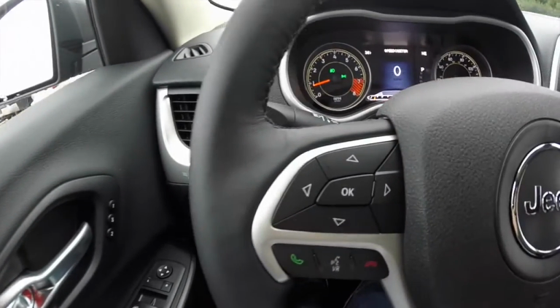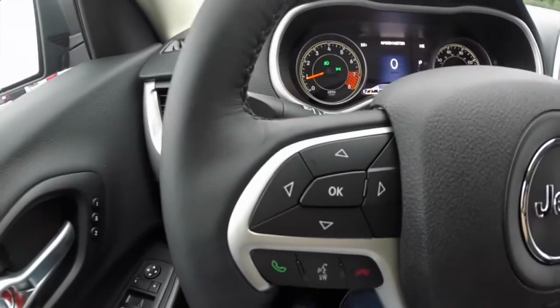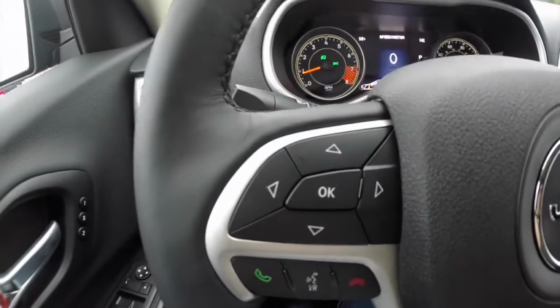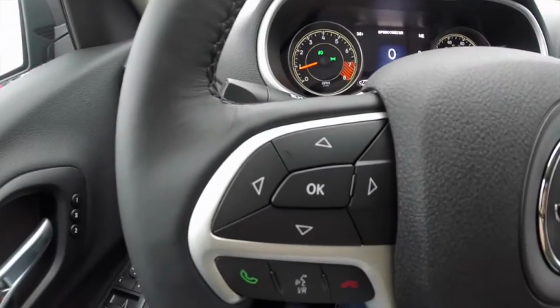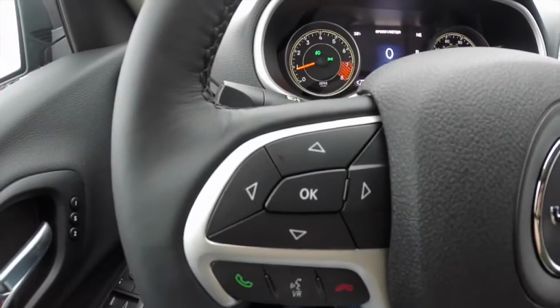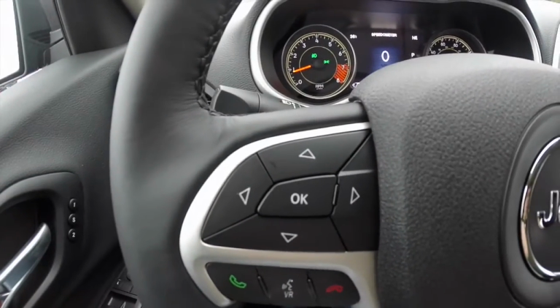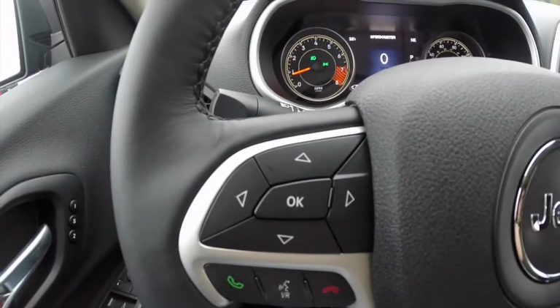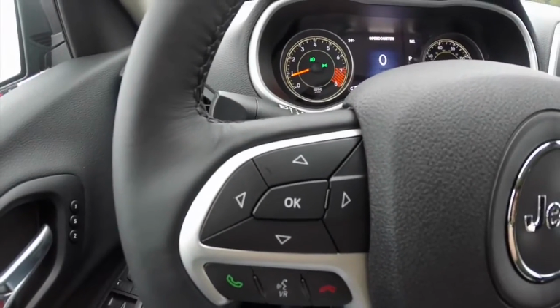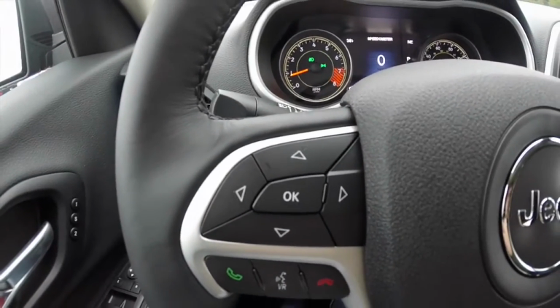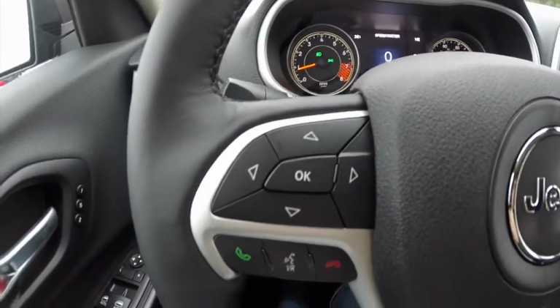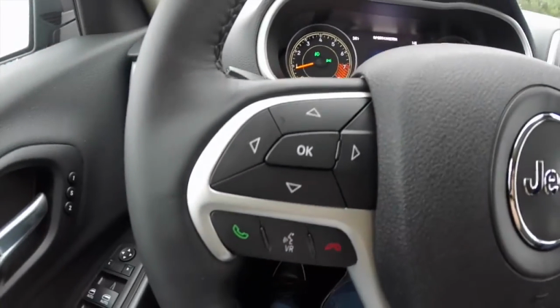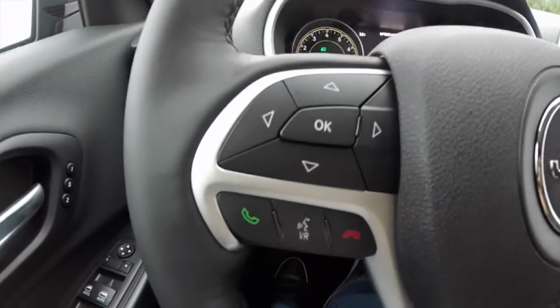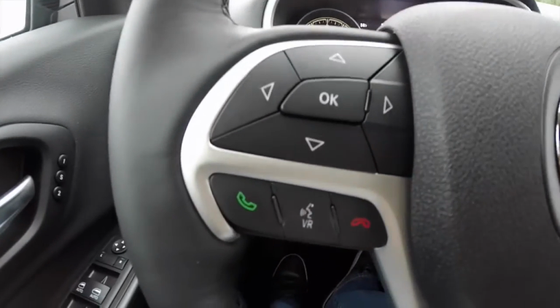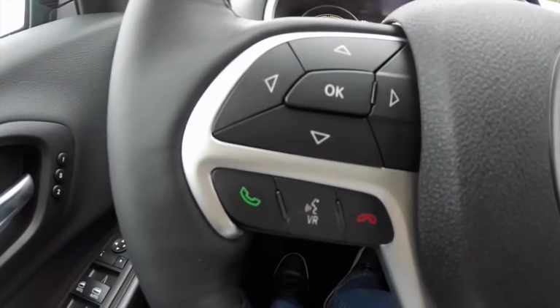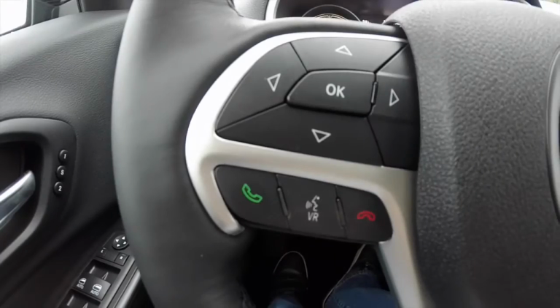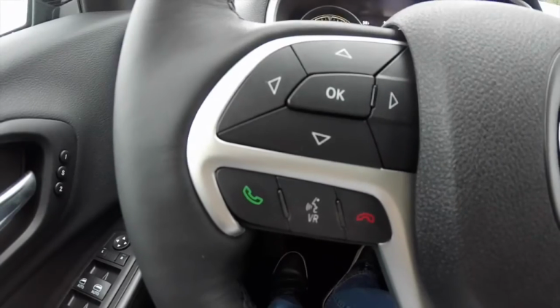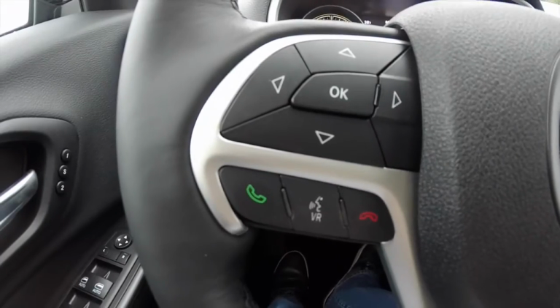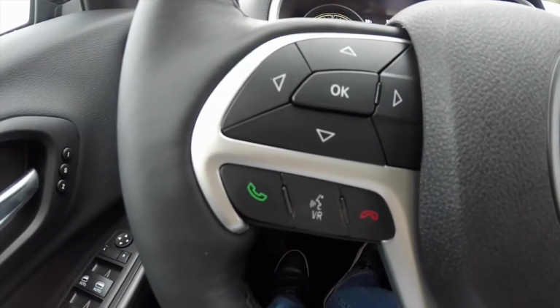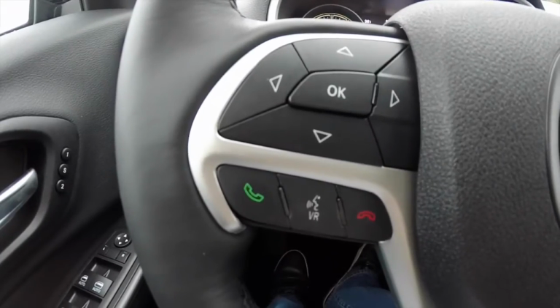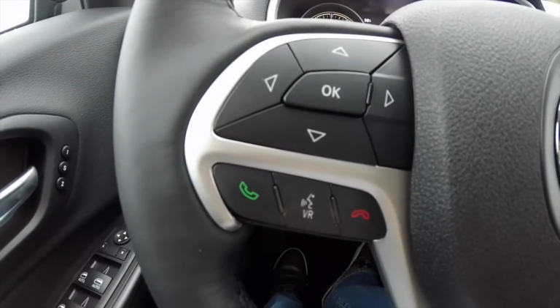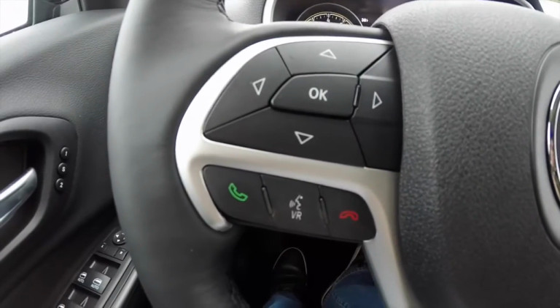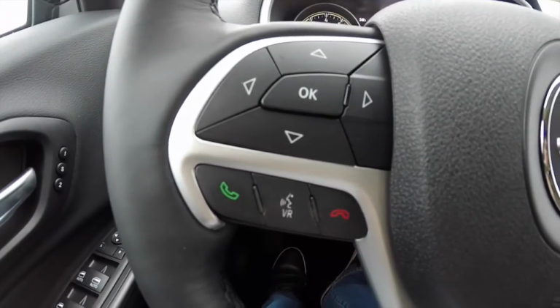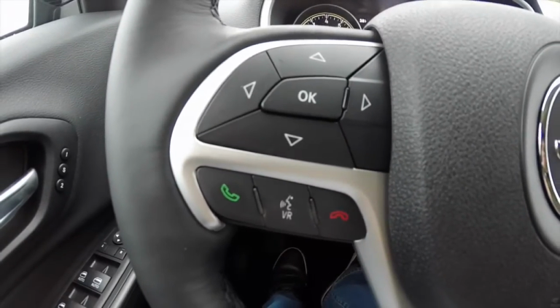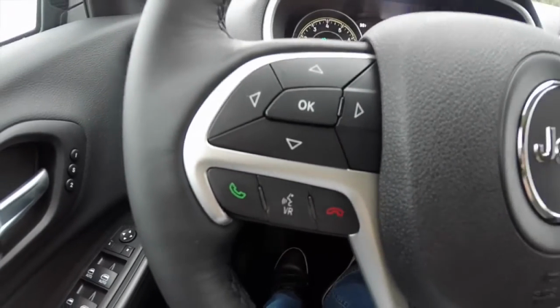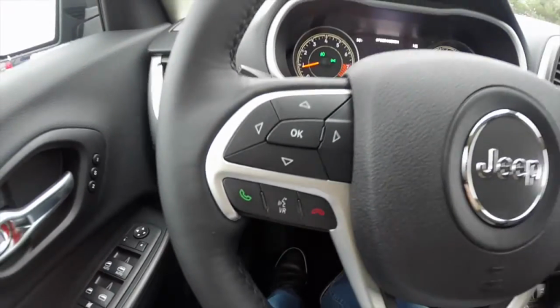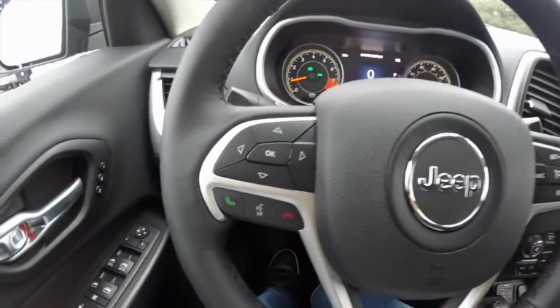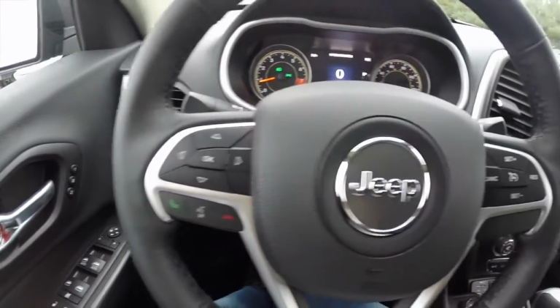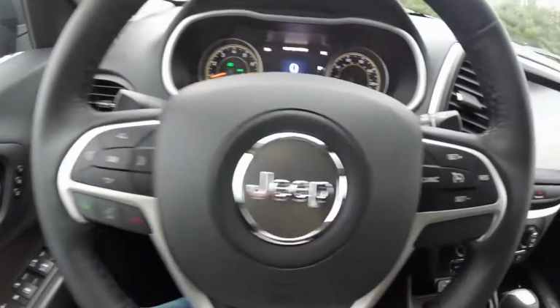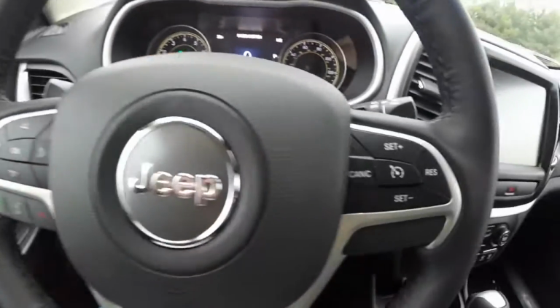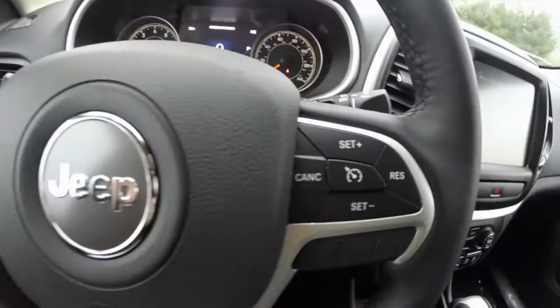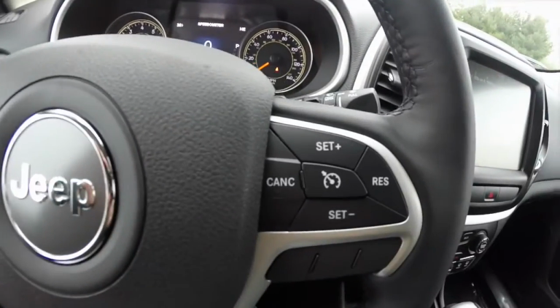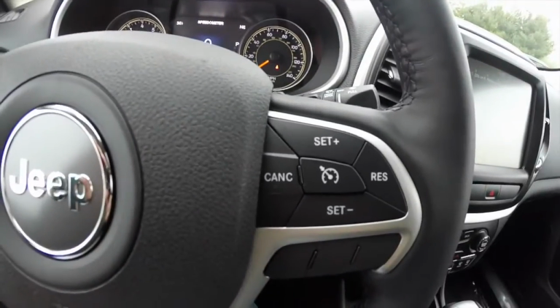This has the premium instrument cluster with Bluetooth Uconnect, voice recognition, and cruise control.